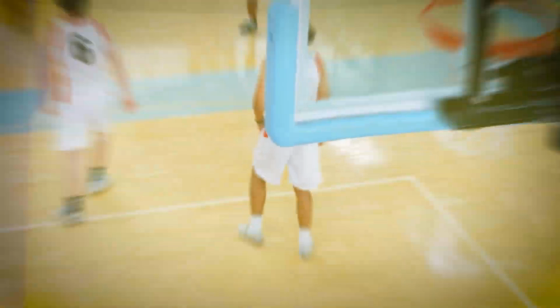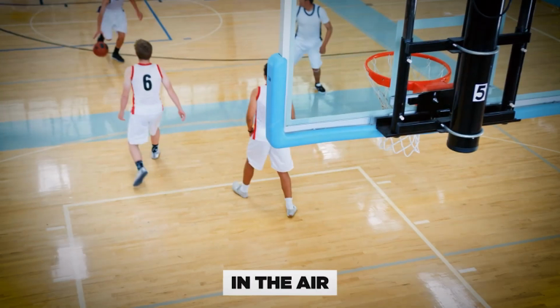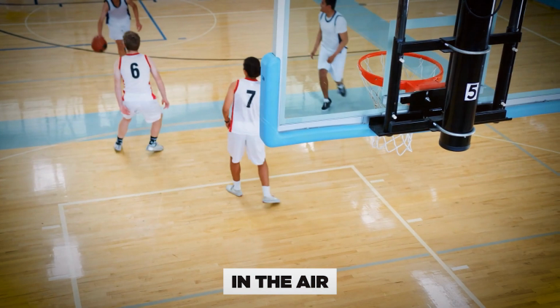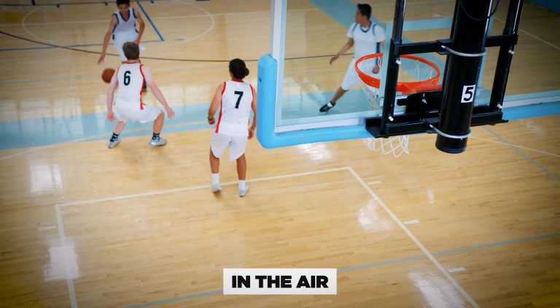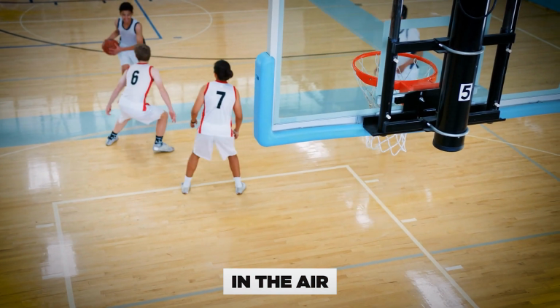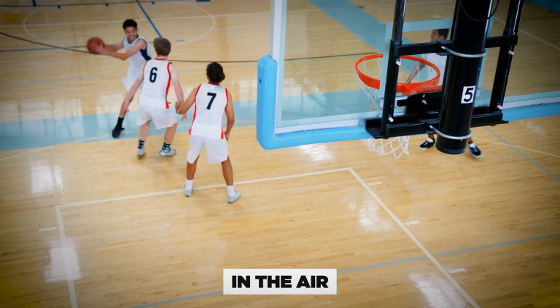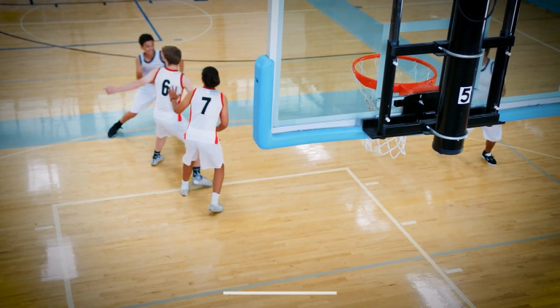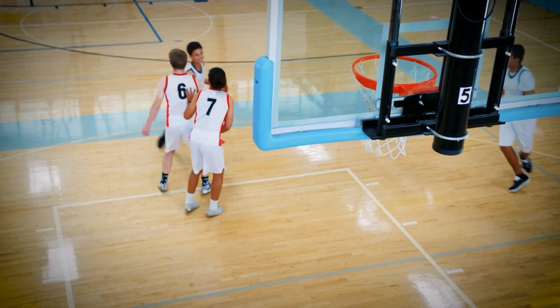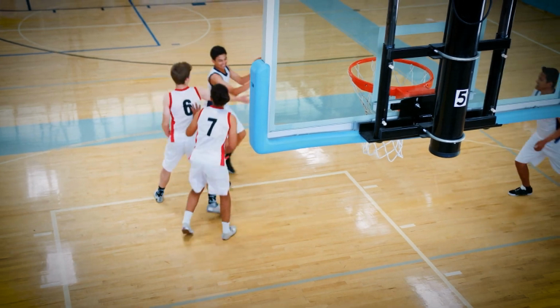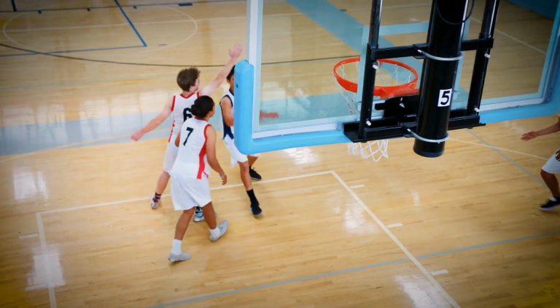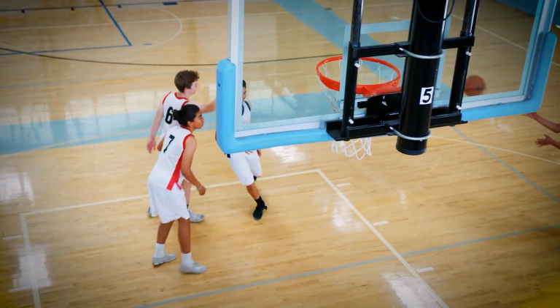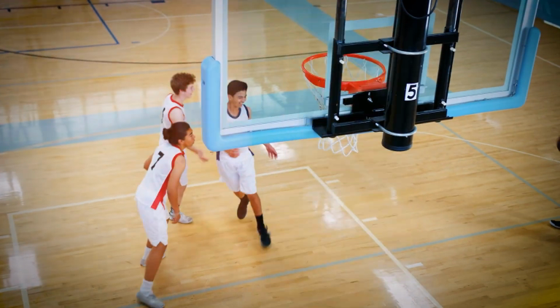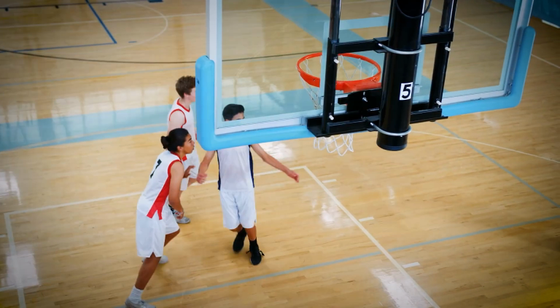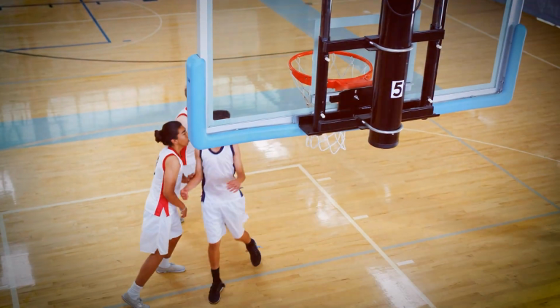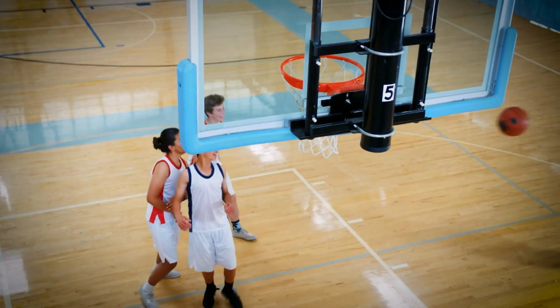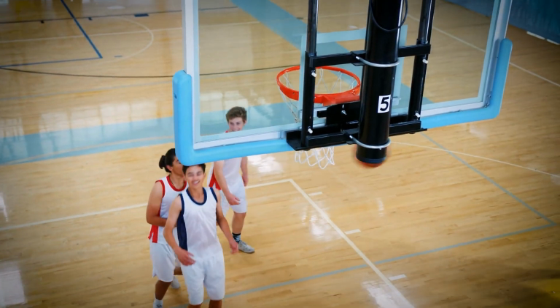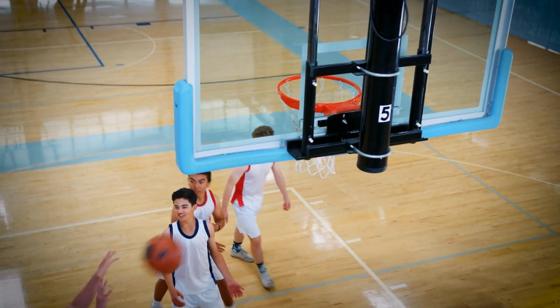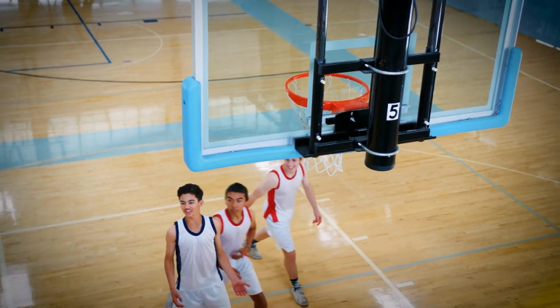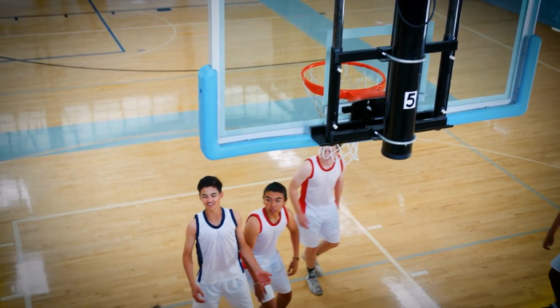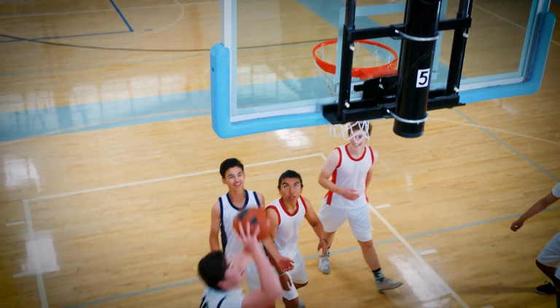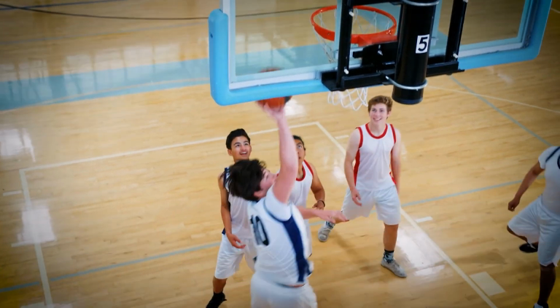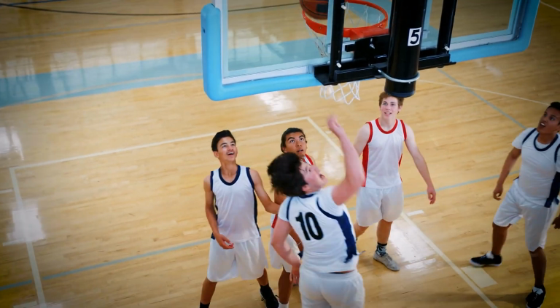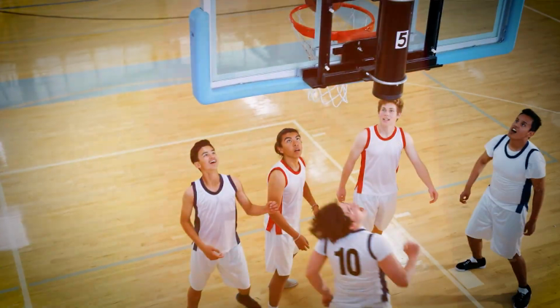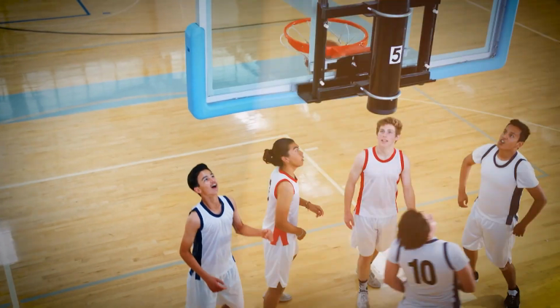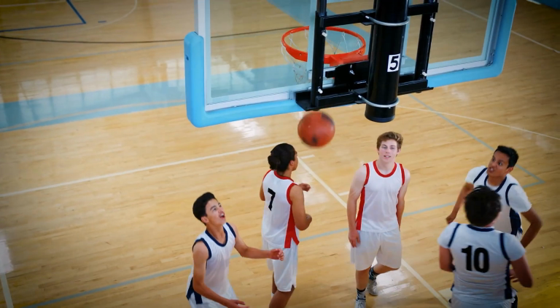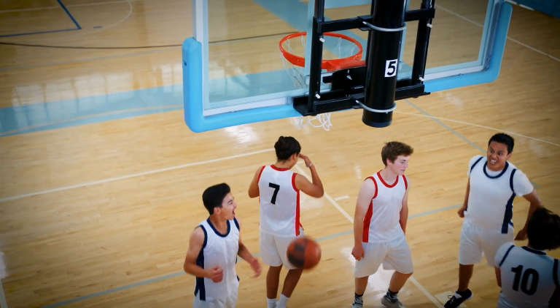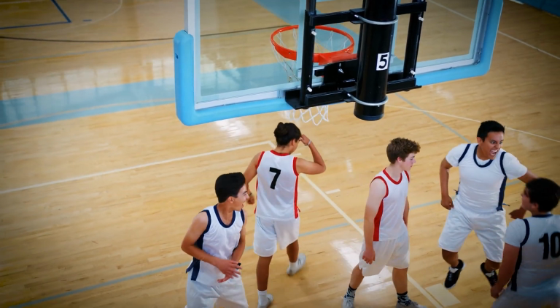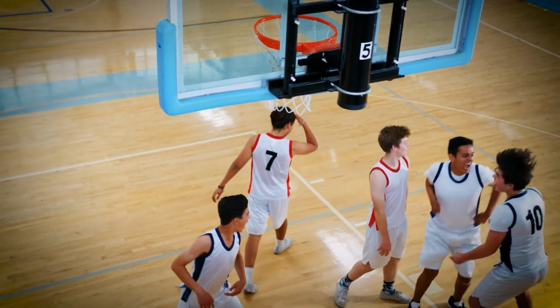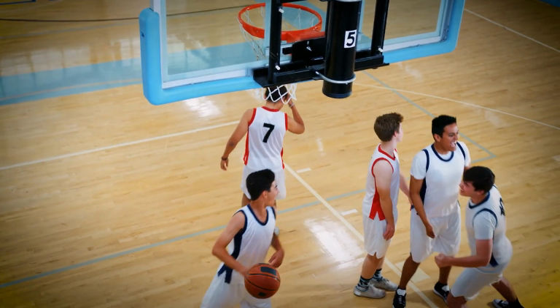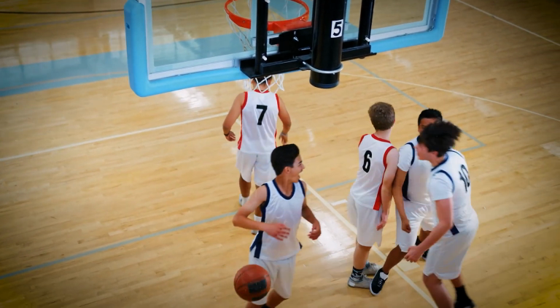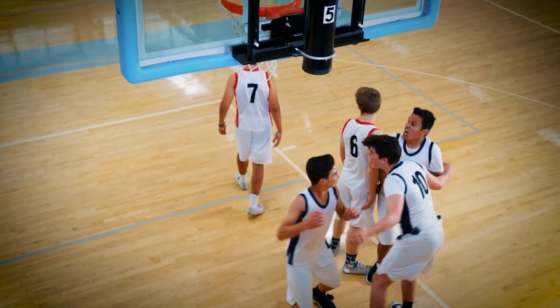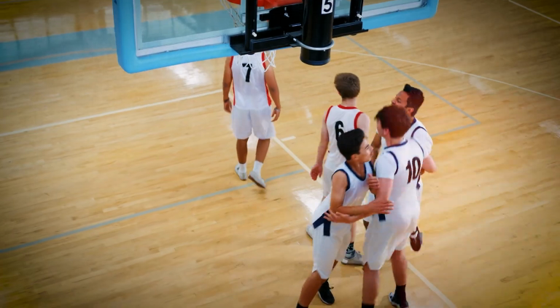In the air. Now comes the moment that every aspiring dunker lives for: the flight. In midair, the kid feels a rush of adrenaline, a sense of freedom. NBA players make it look easy, but he knows it's anything but.